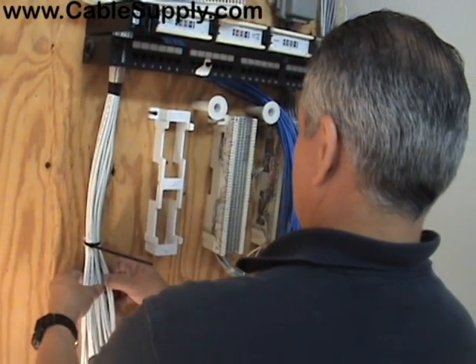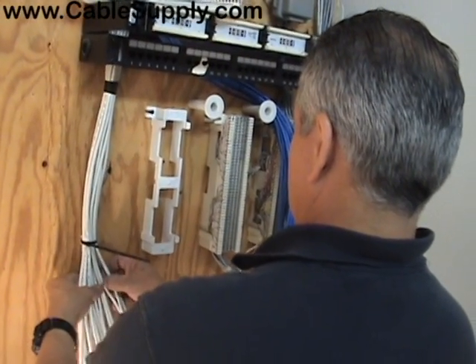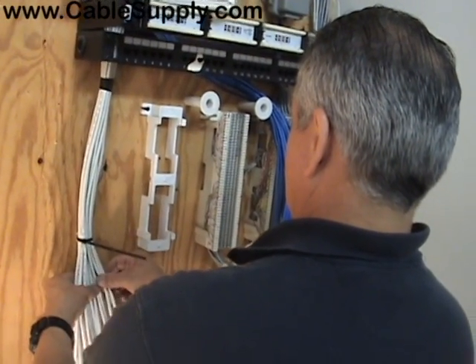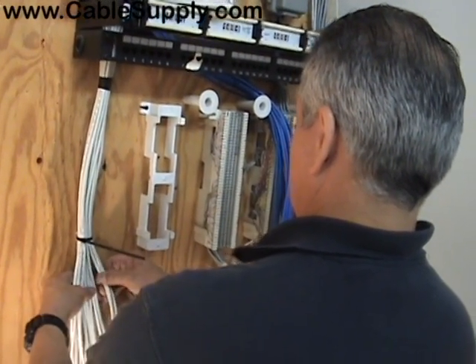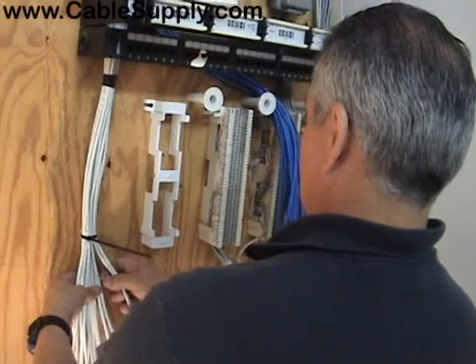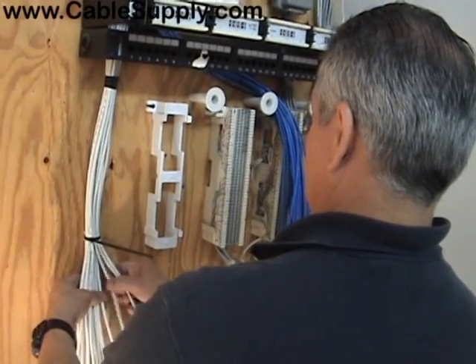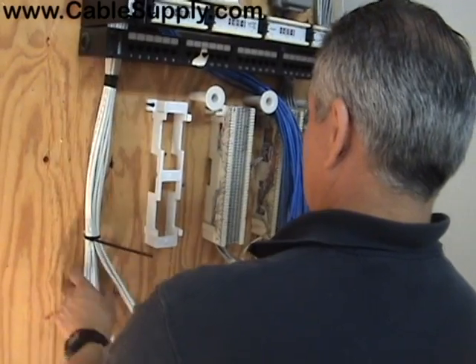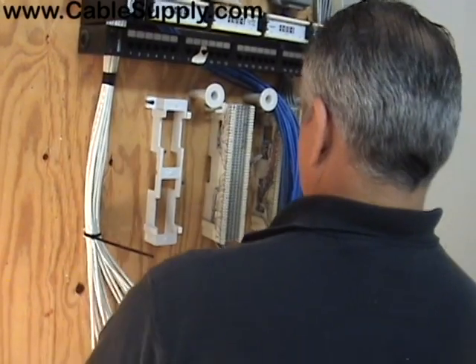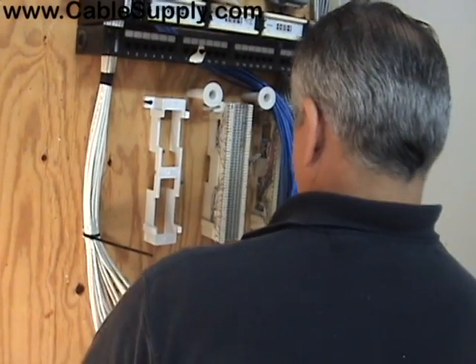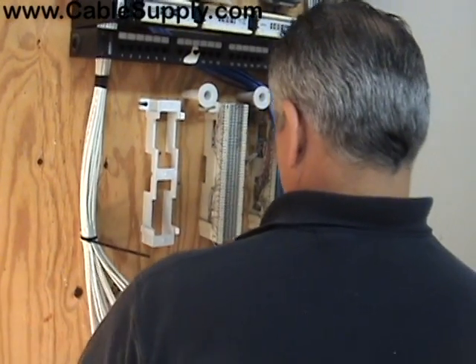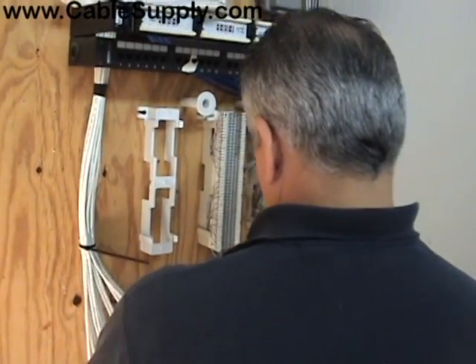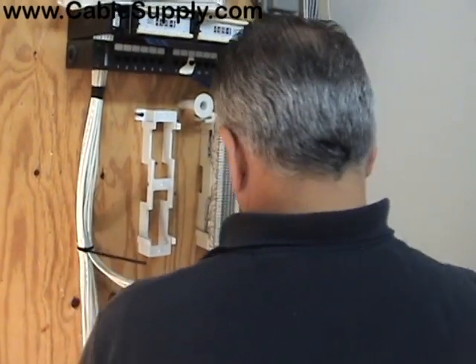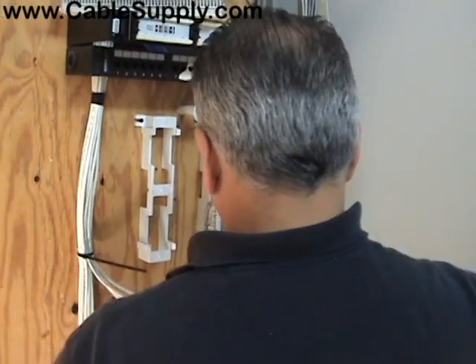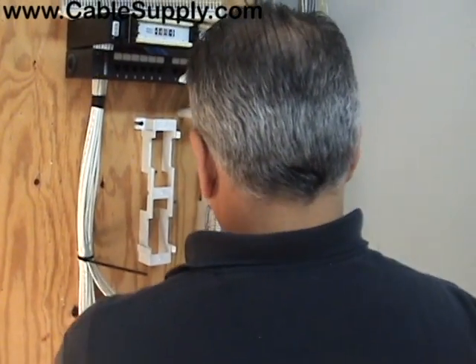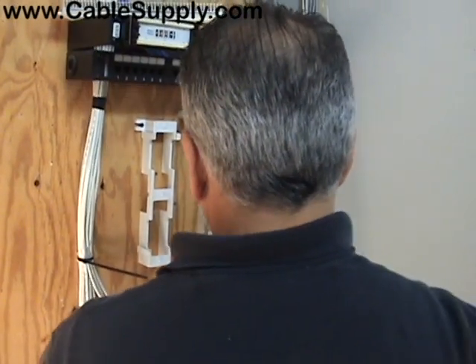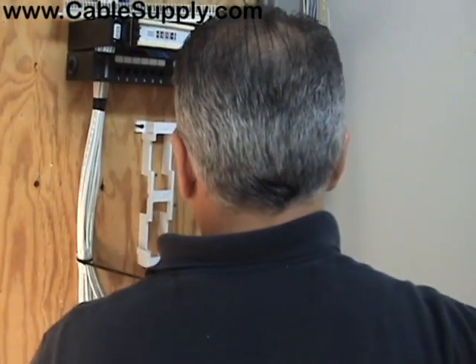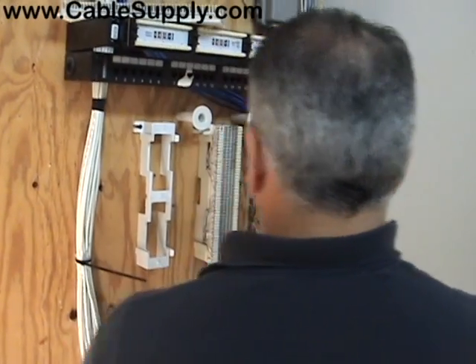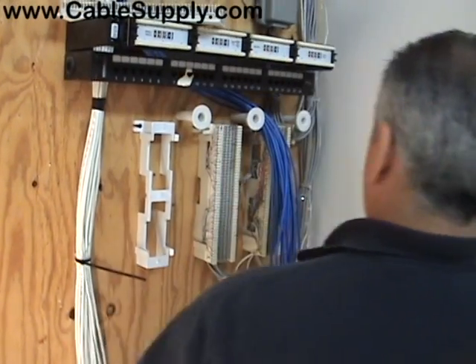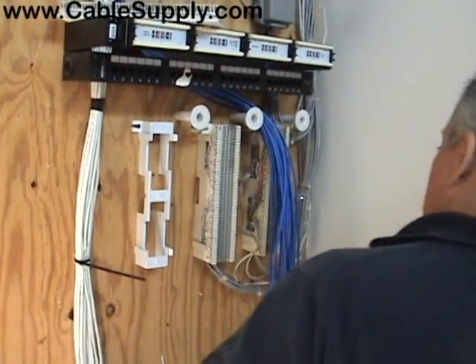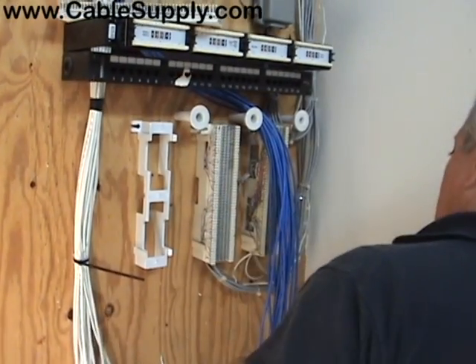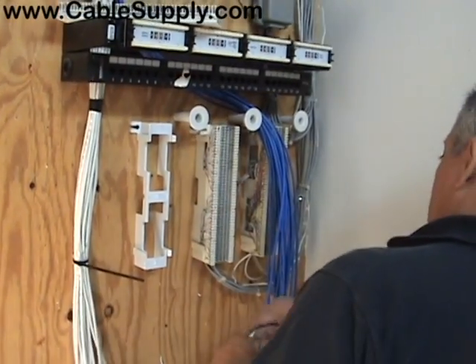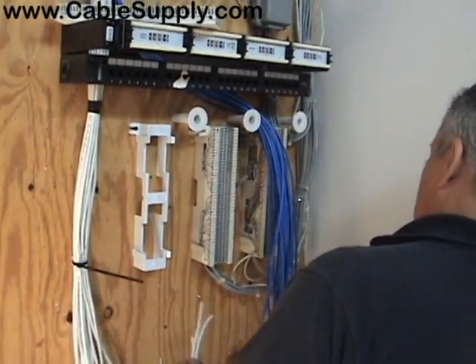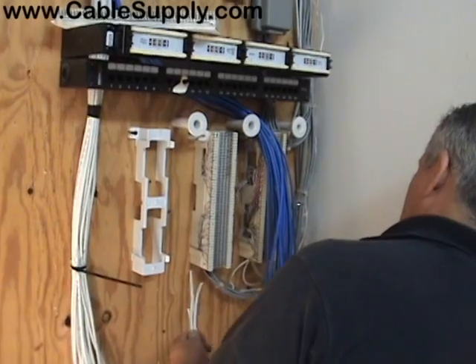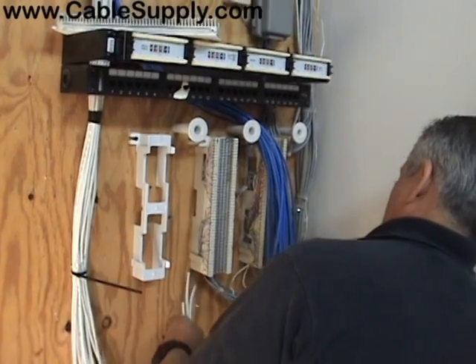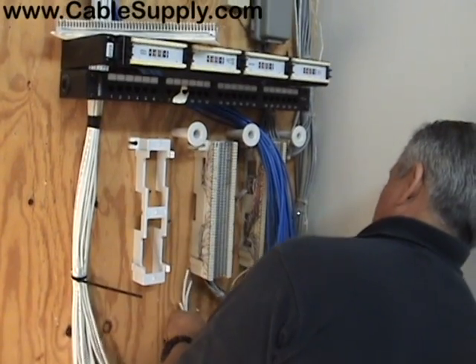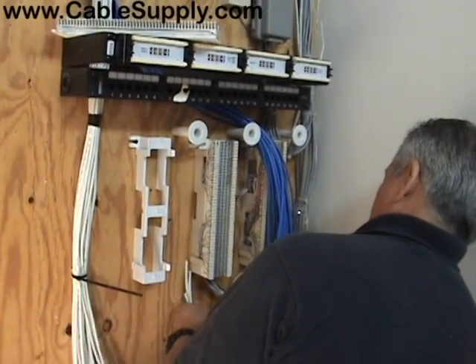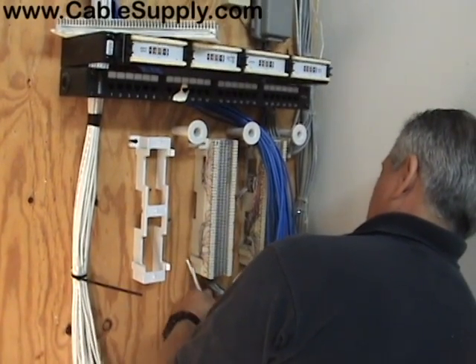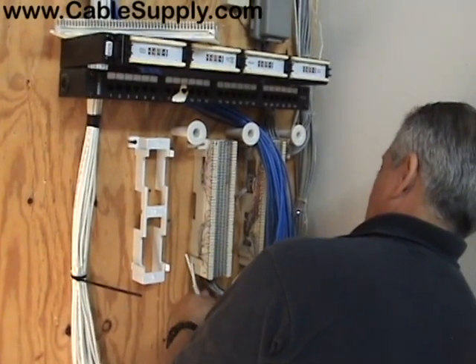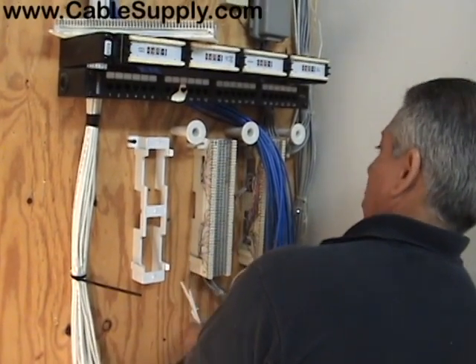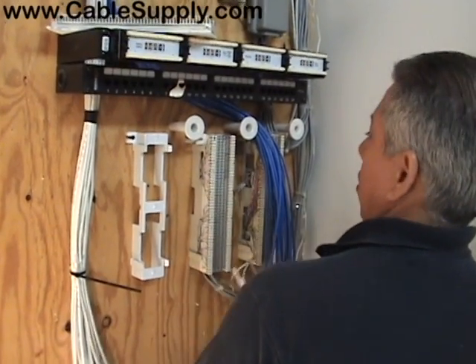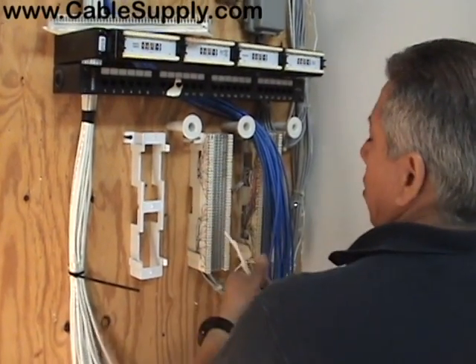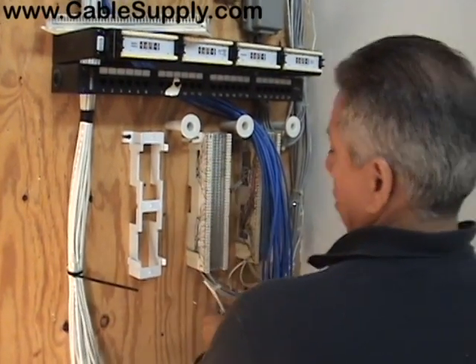The white cable is a voice cable — we always pull white for voice in our company — and the blue cable is data.